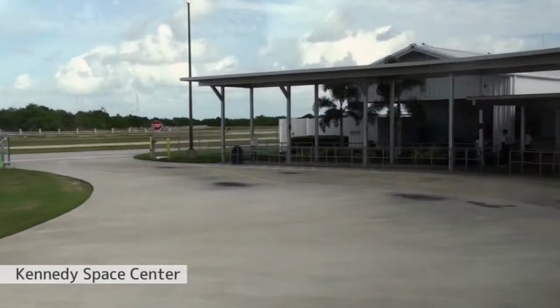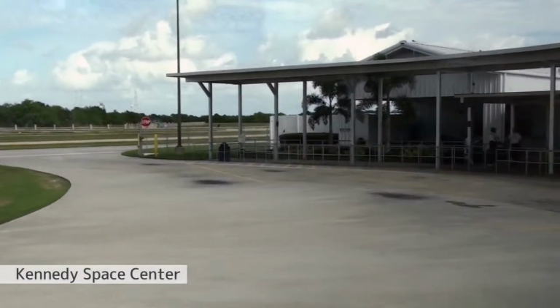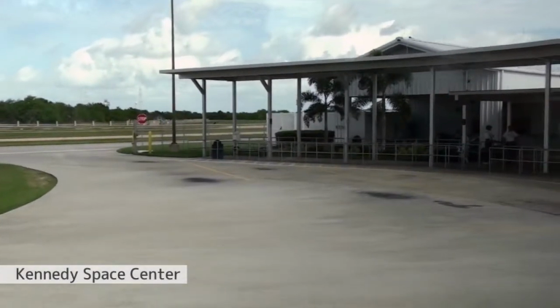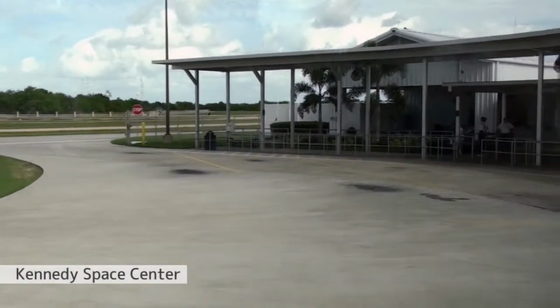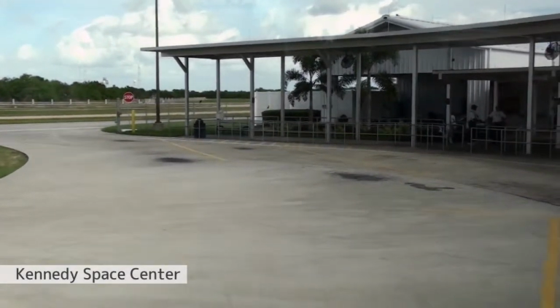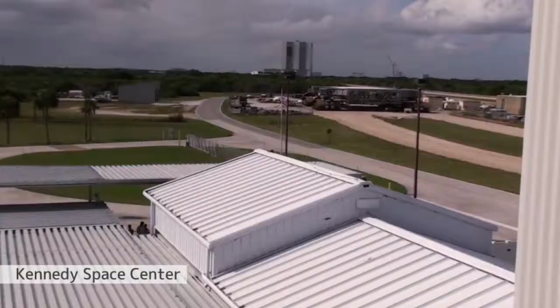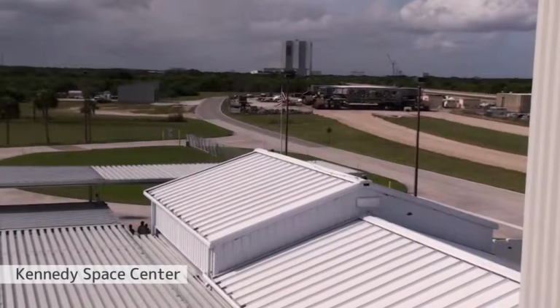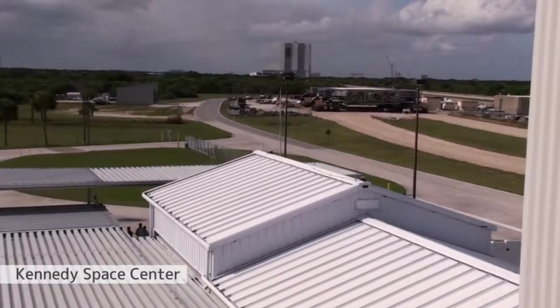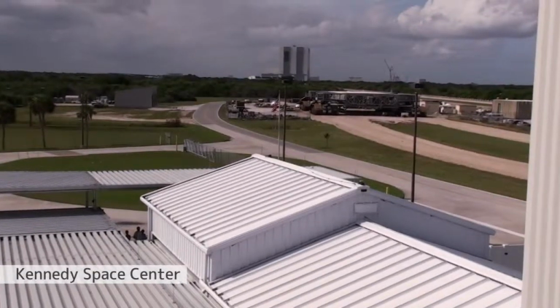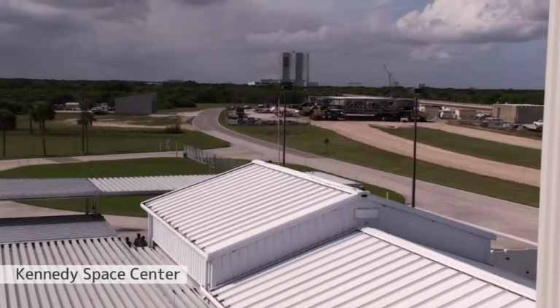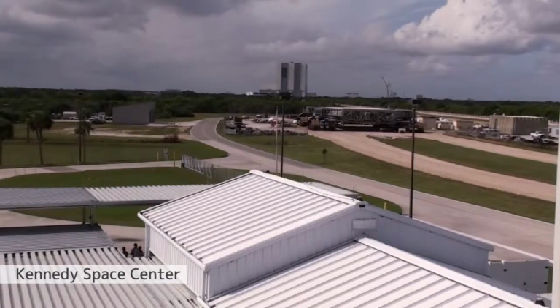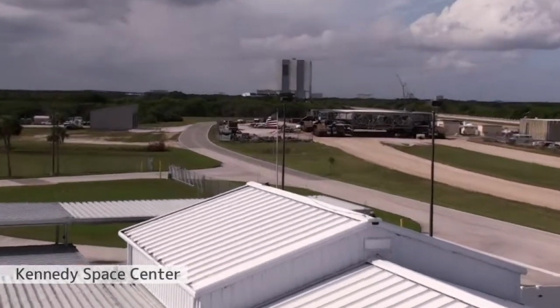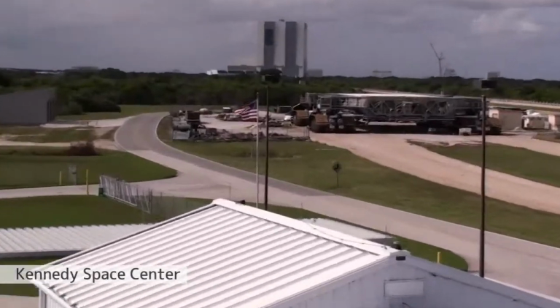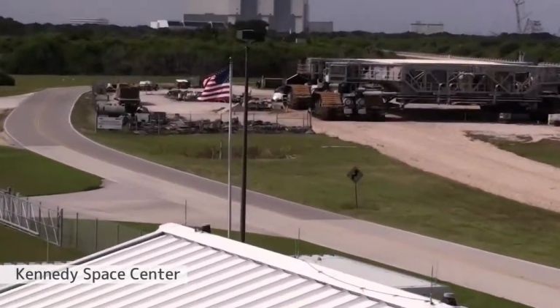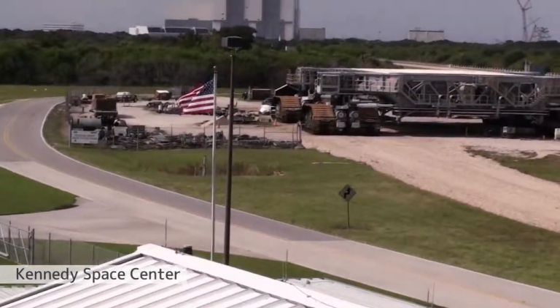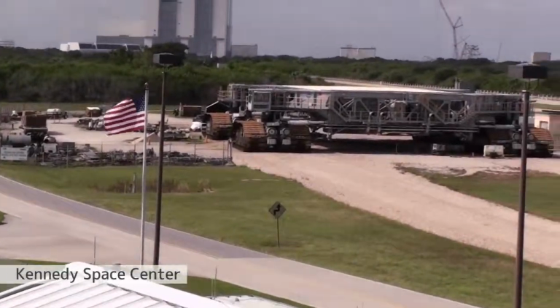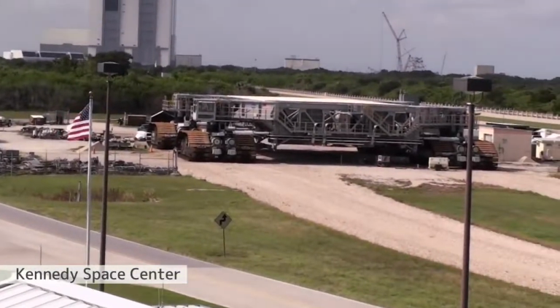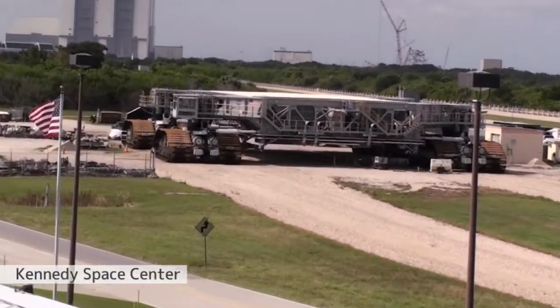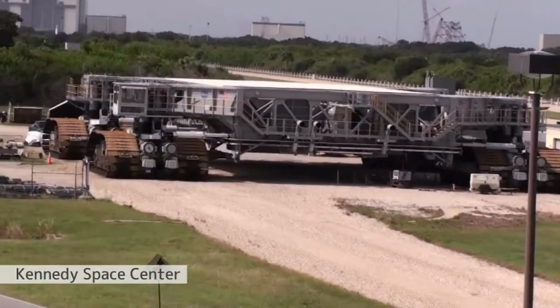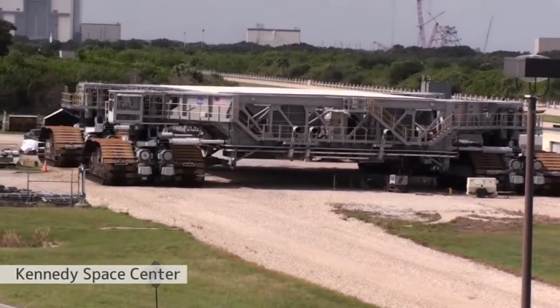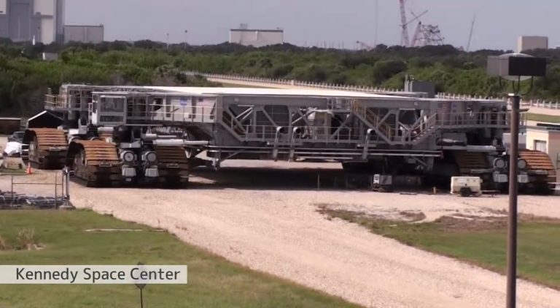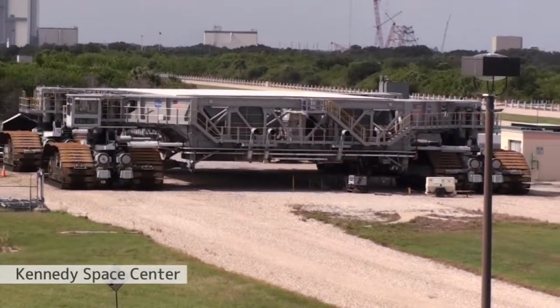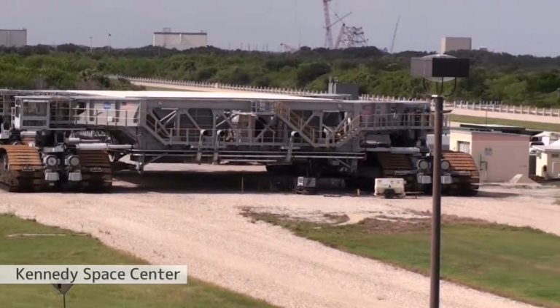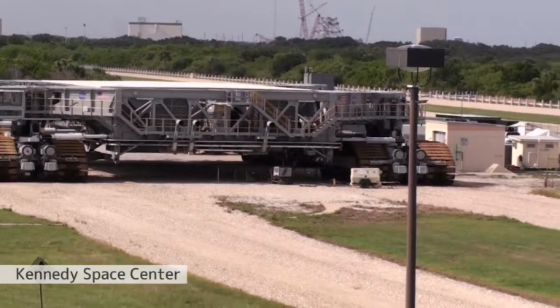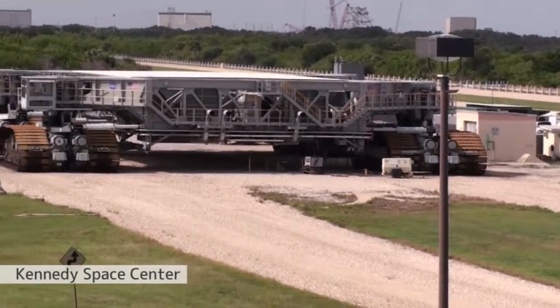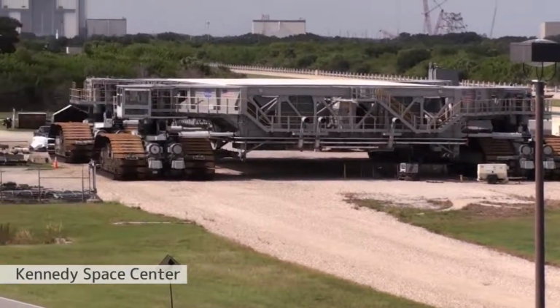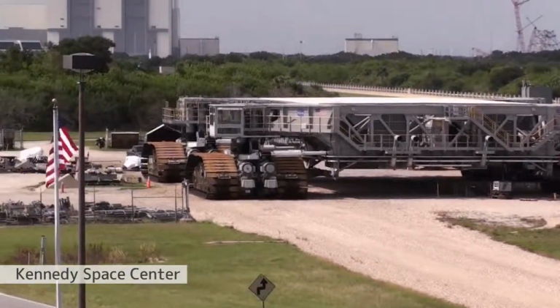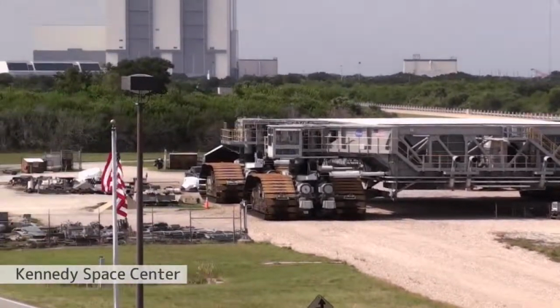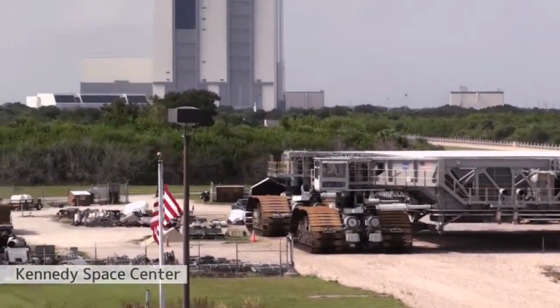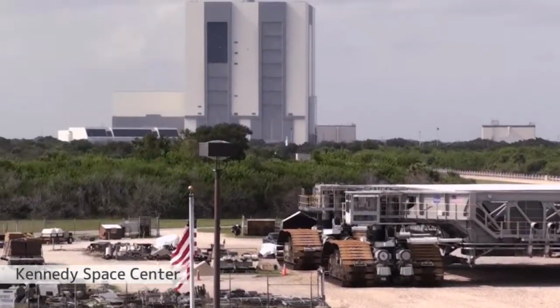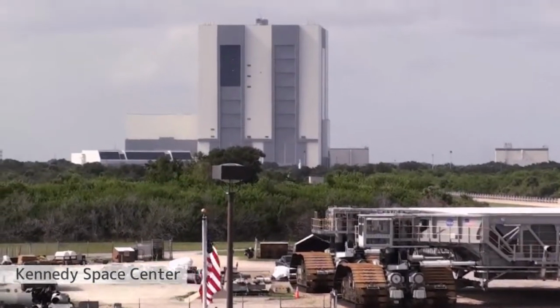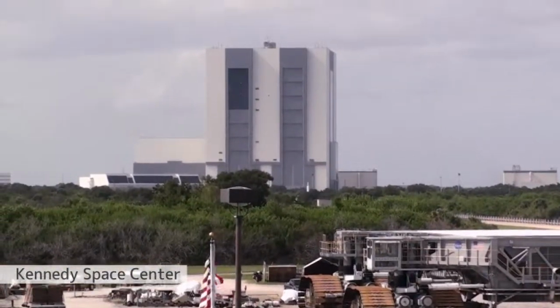The first bus to the Apollo Center is now boarding. The next bus to the Apollo Center will follow shortly.